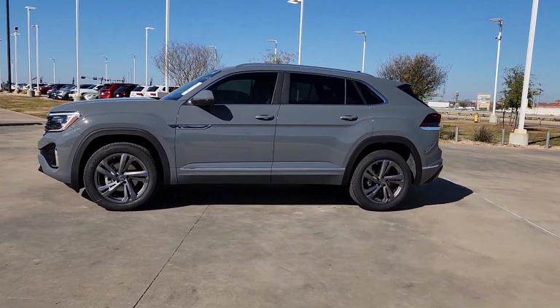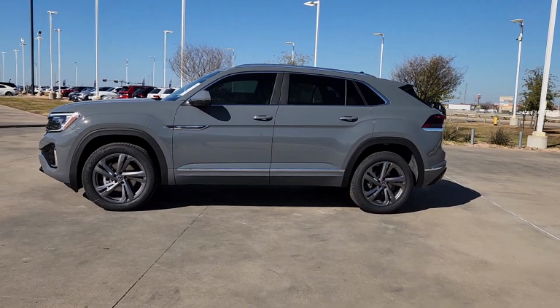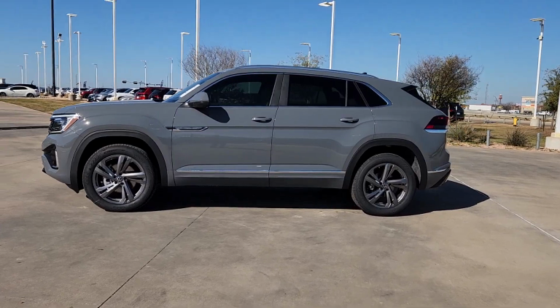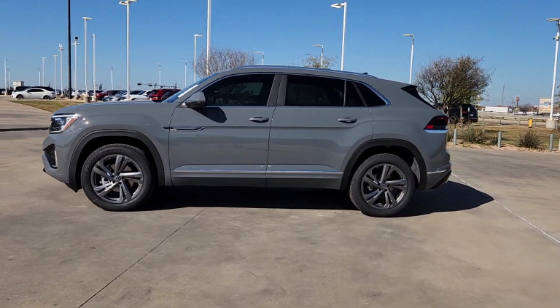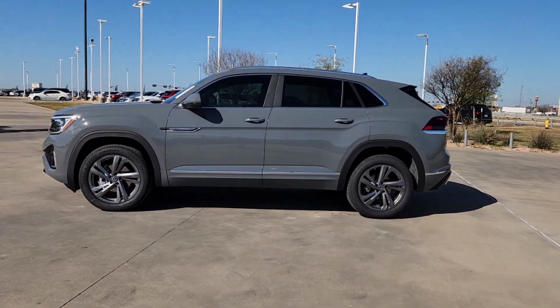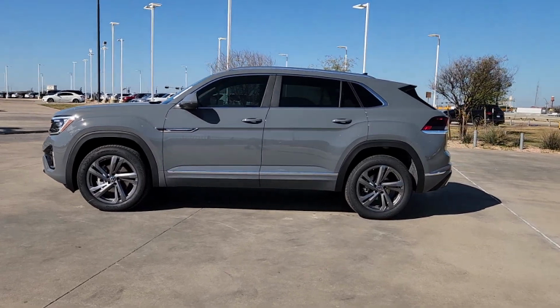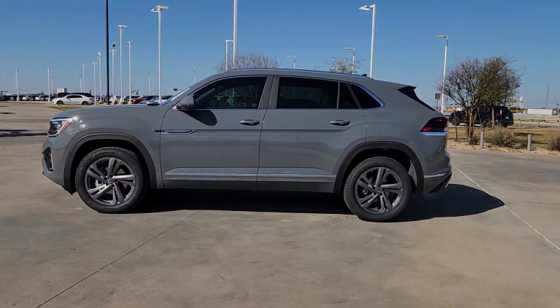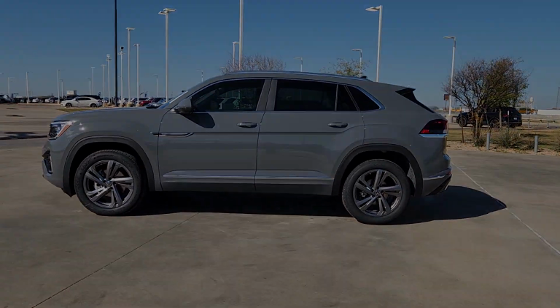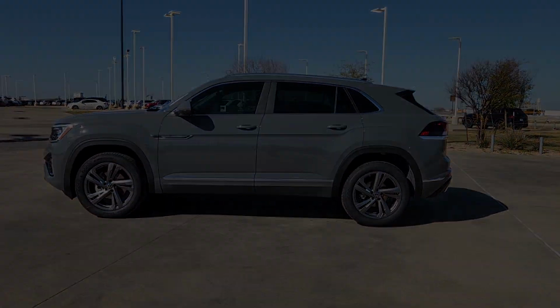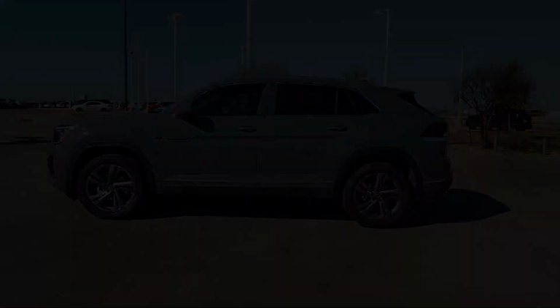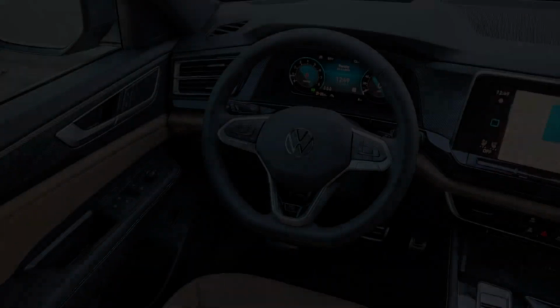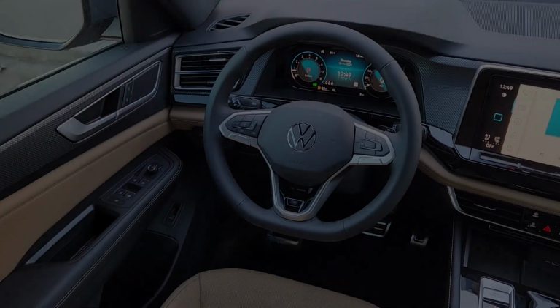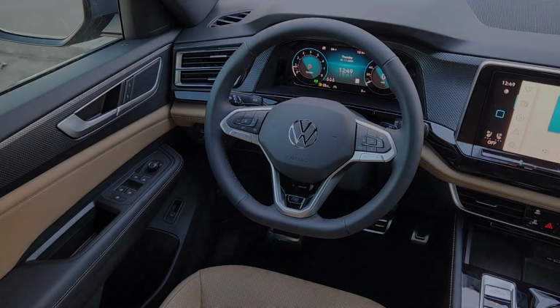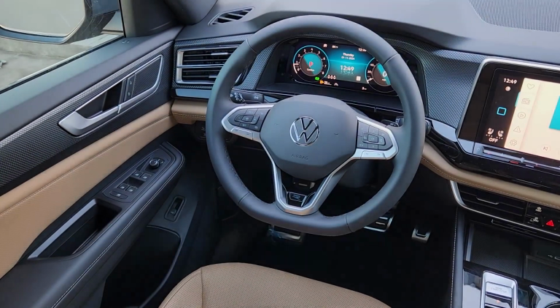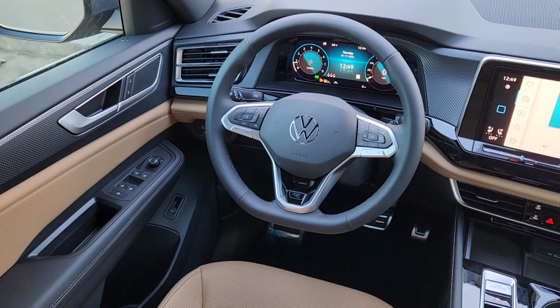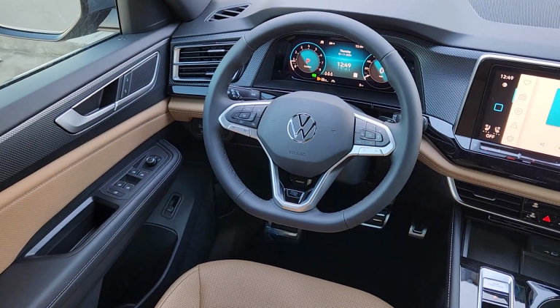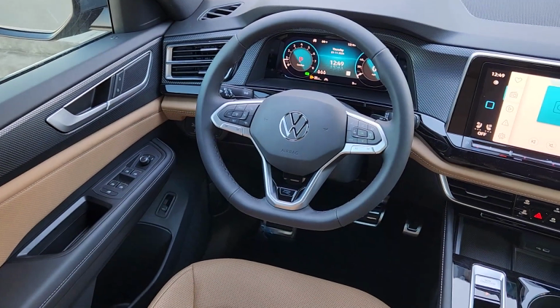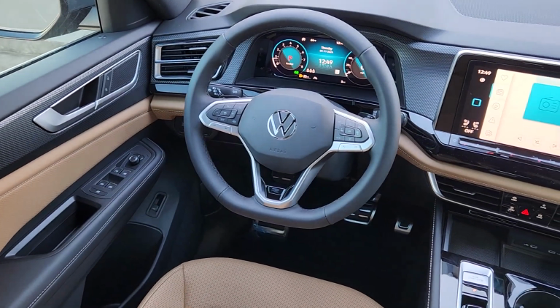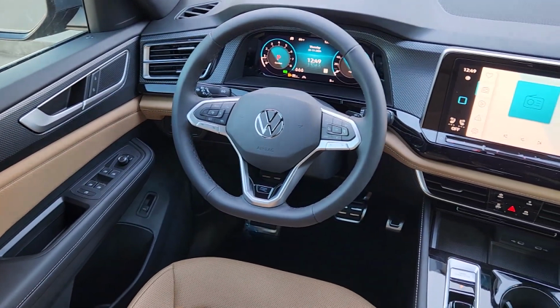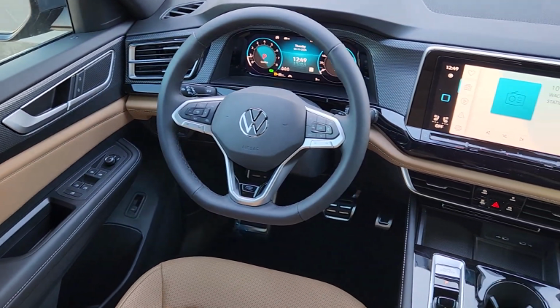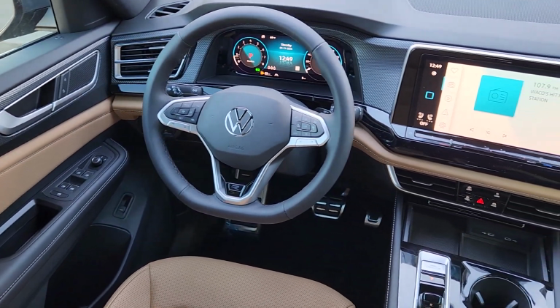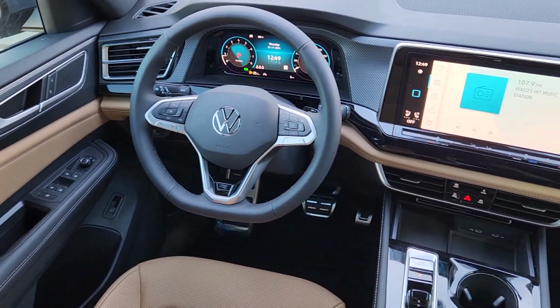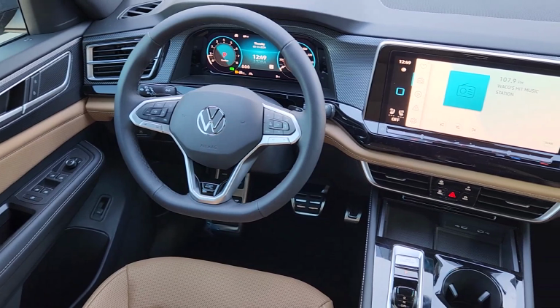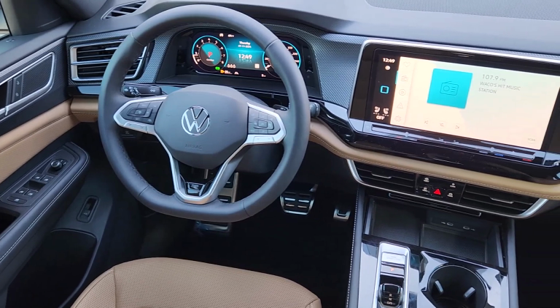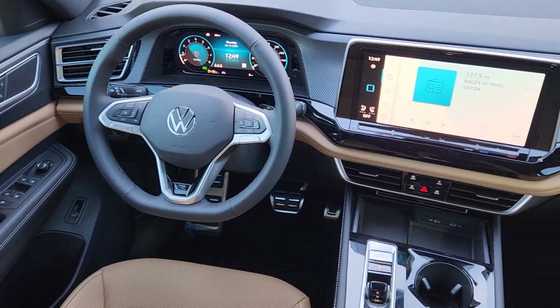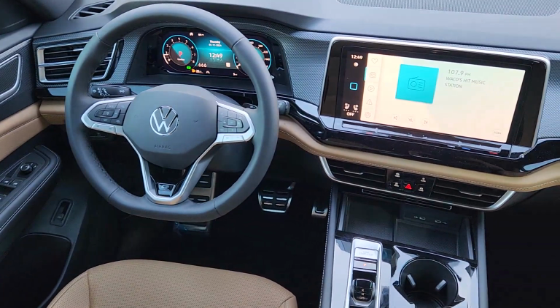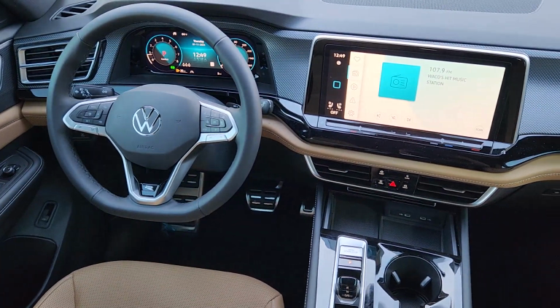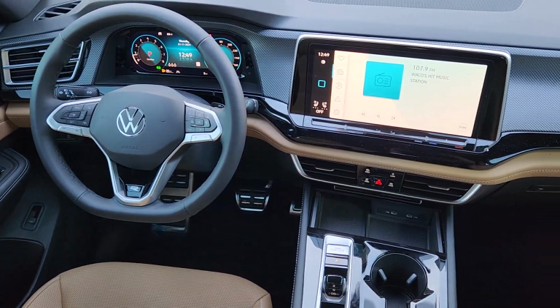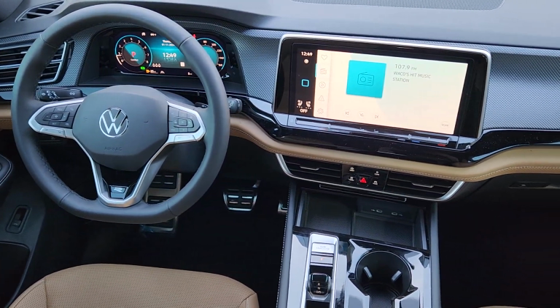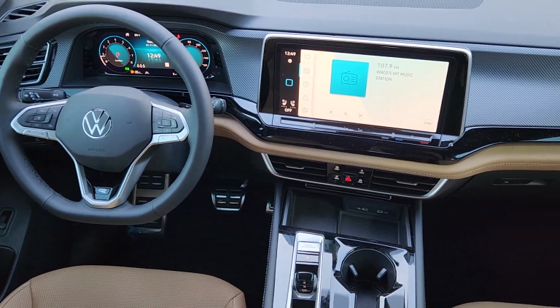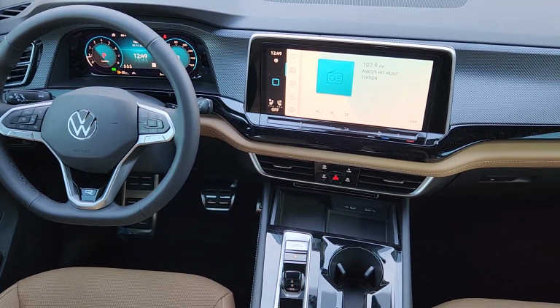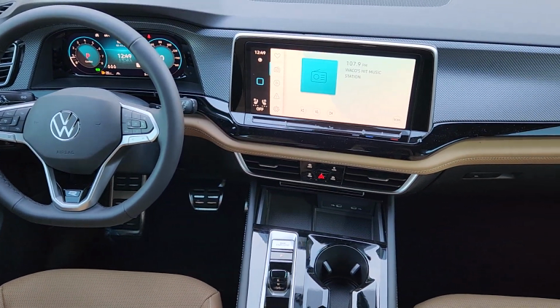Don't miss the opportunity to drive this striking Atlas Cross Sport 4Motion. Our team will give you an outstanding road test experience. Stop in today.